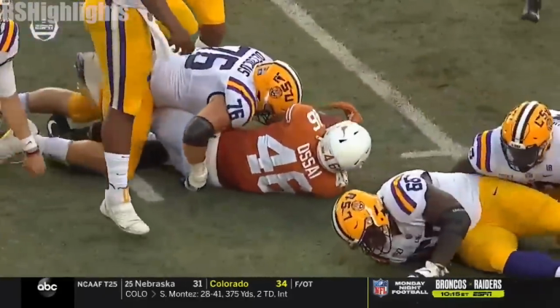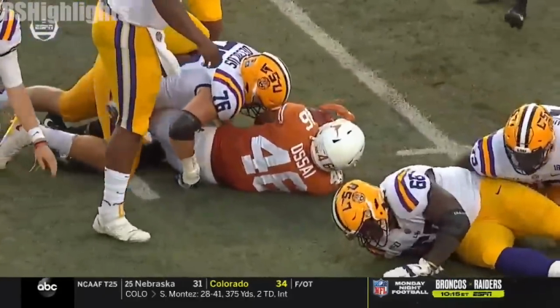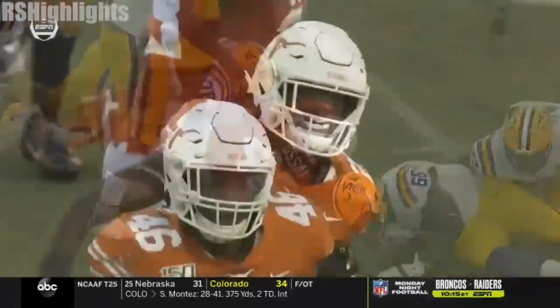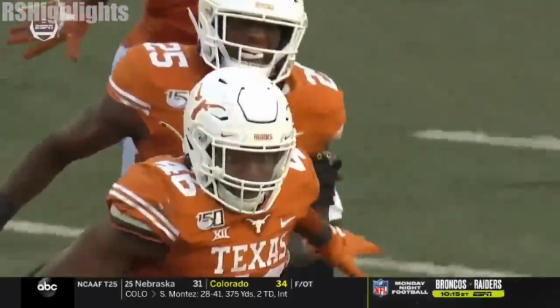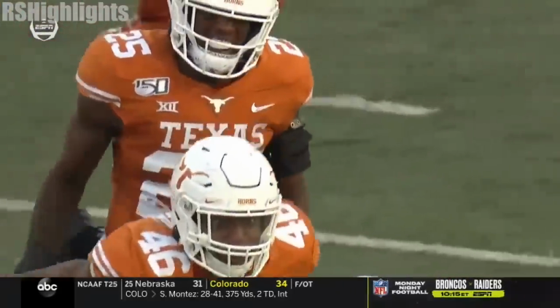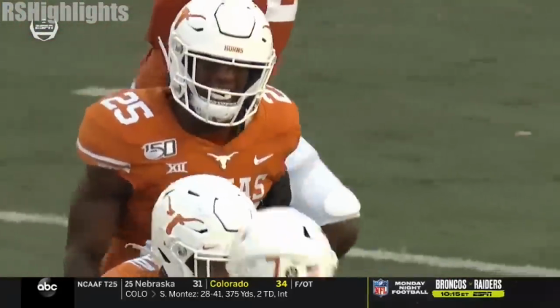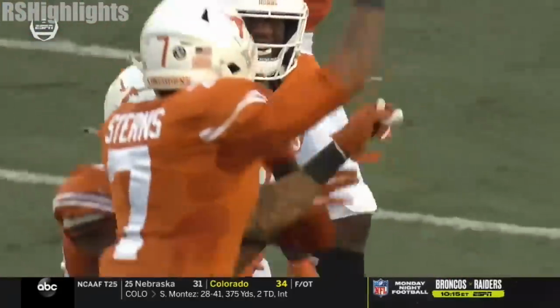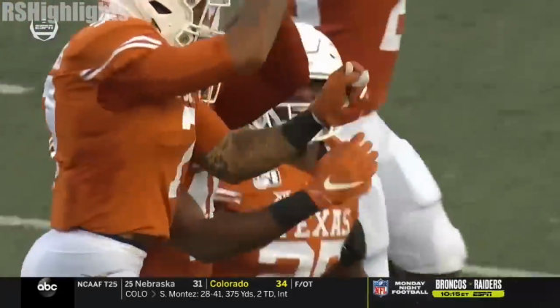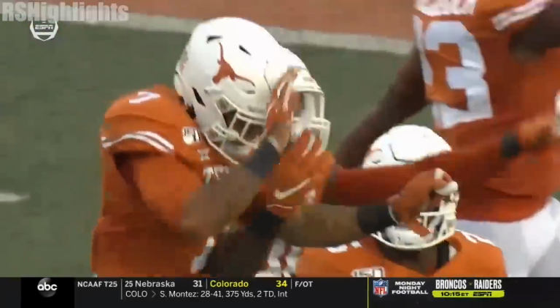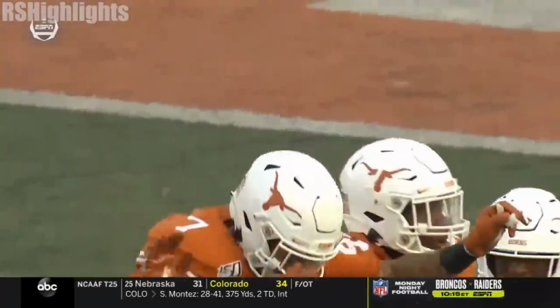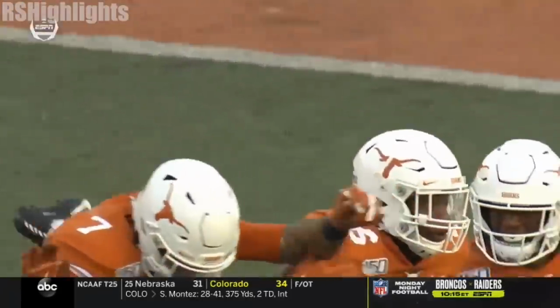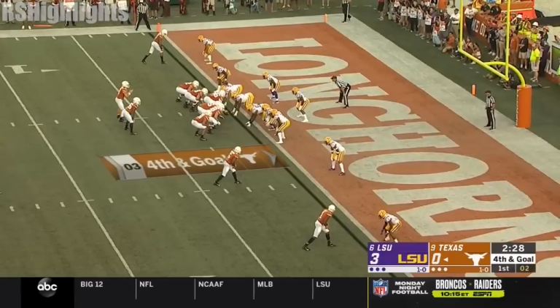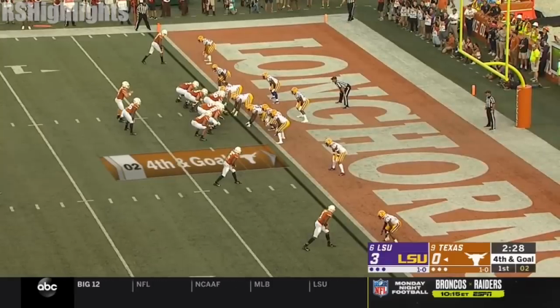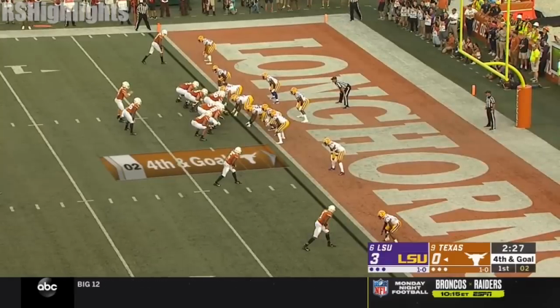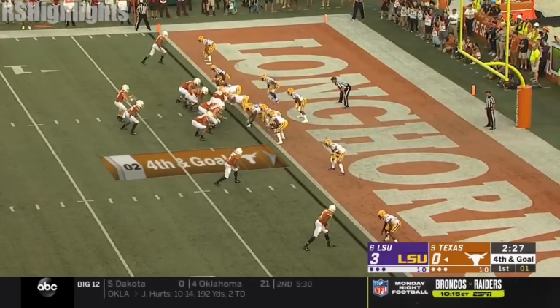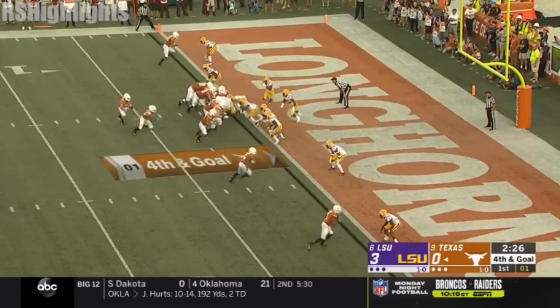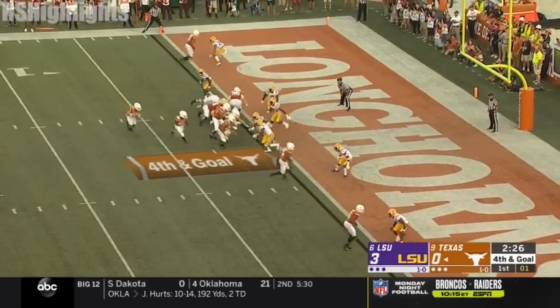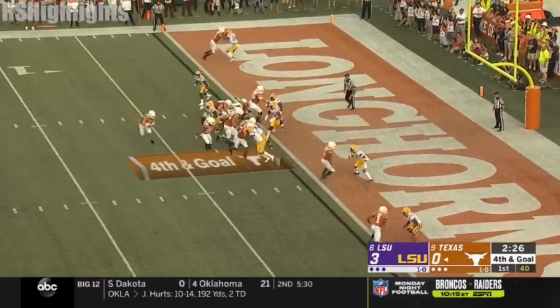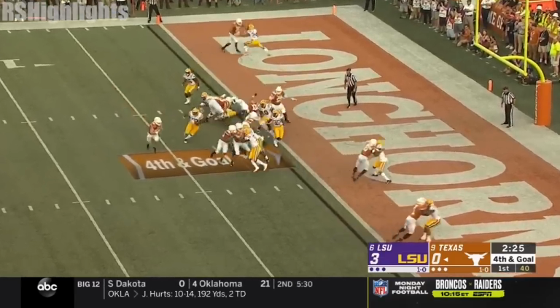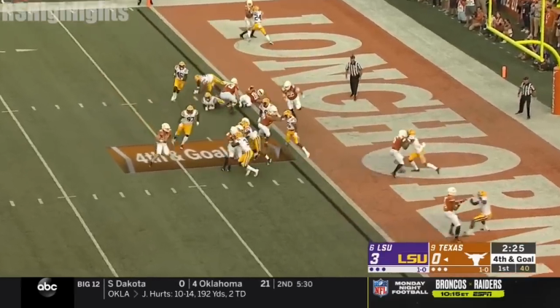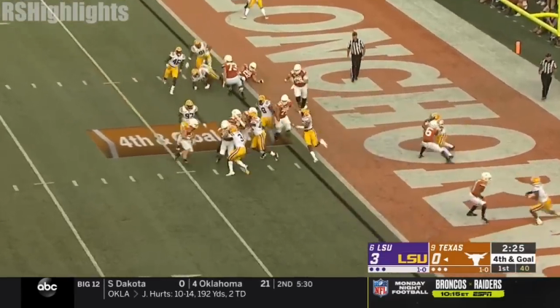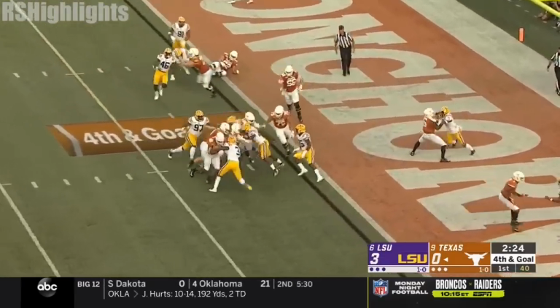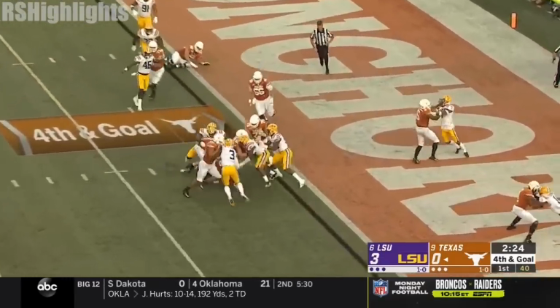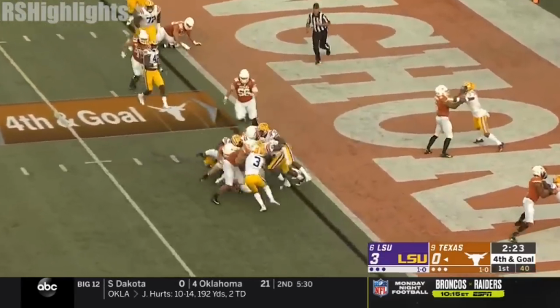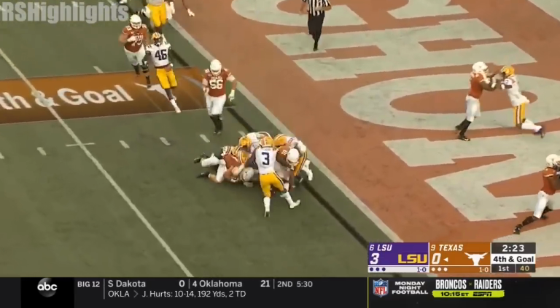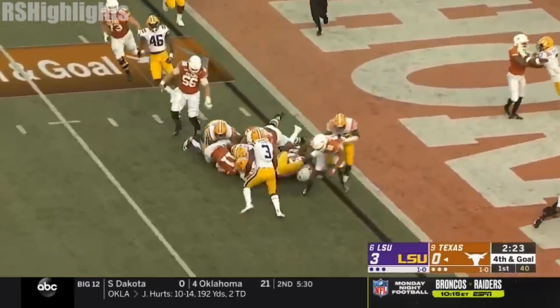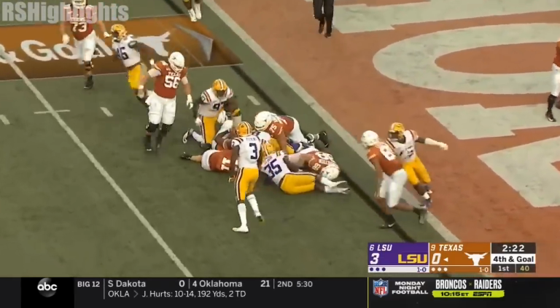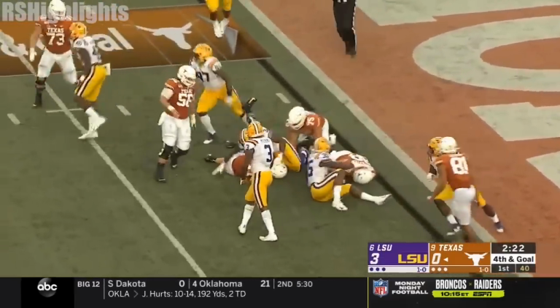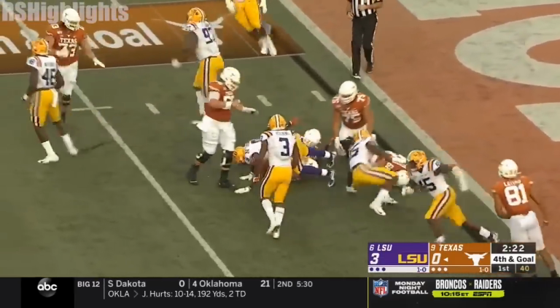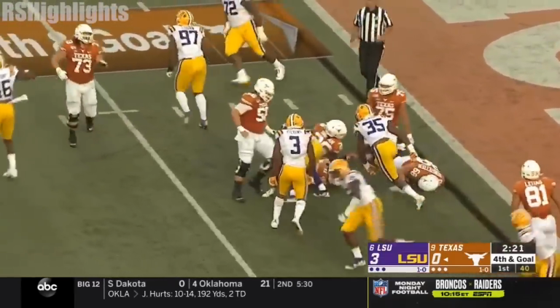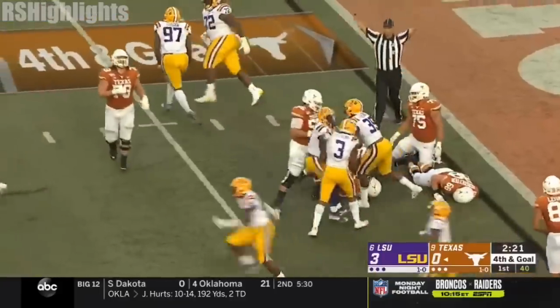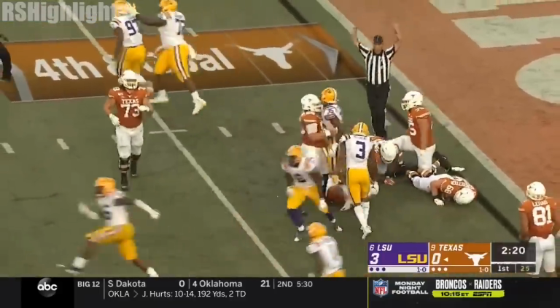So they call that their cowboy package. They put eight defensive backs on the field in the first quarter. Ellinger going right, being chased, not much room. And LSU stops him again.